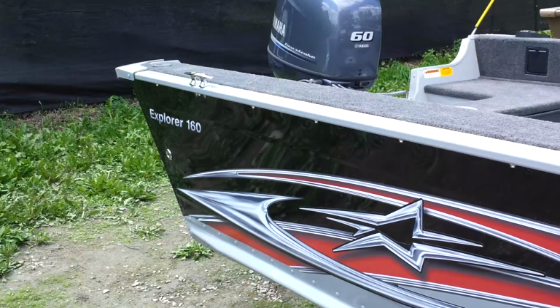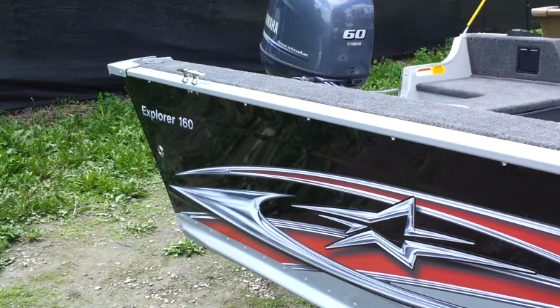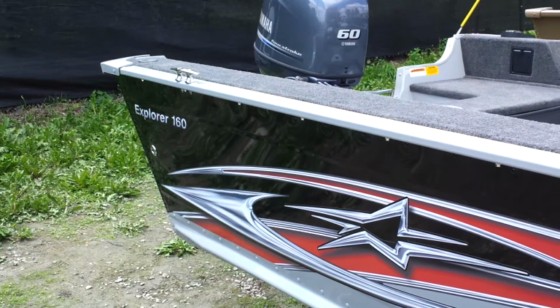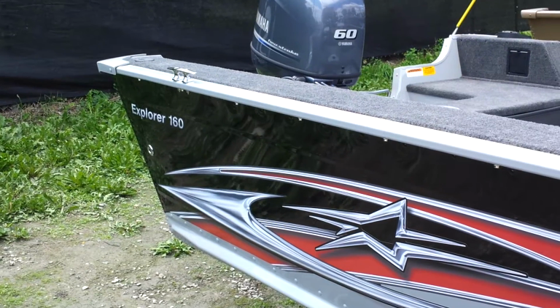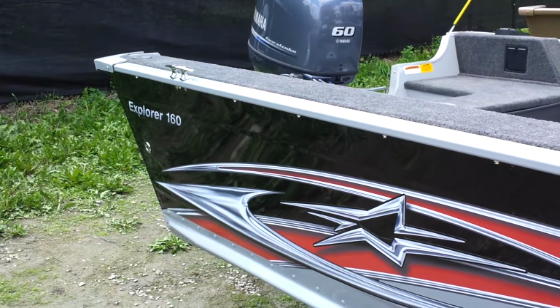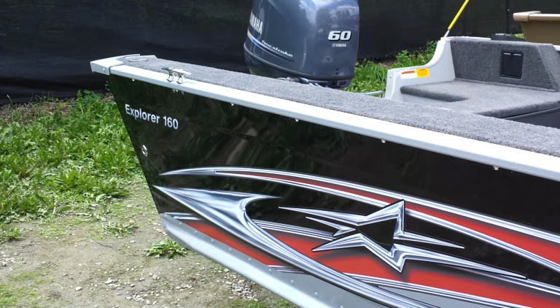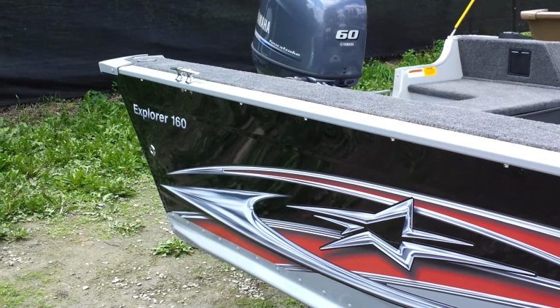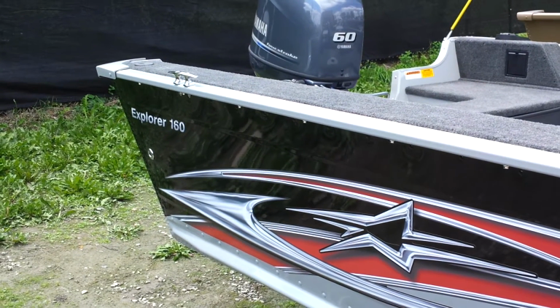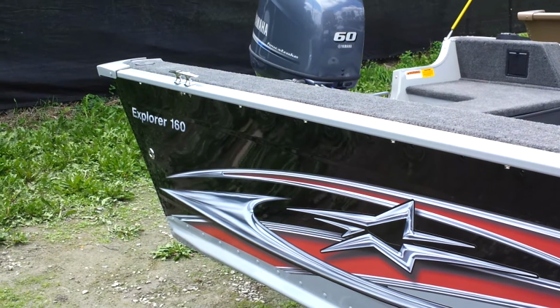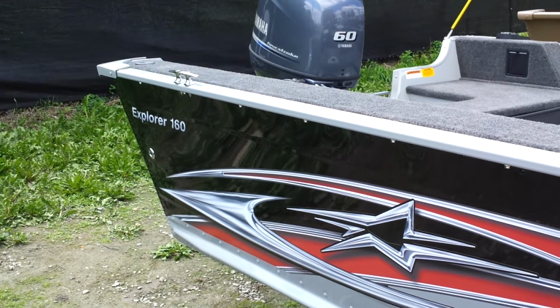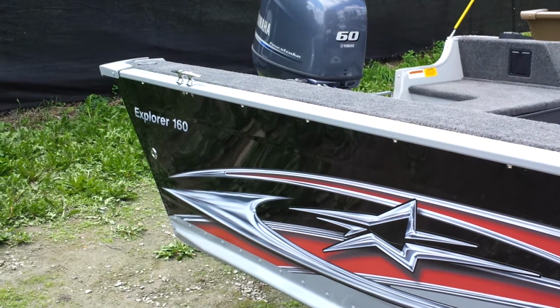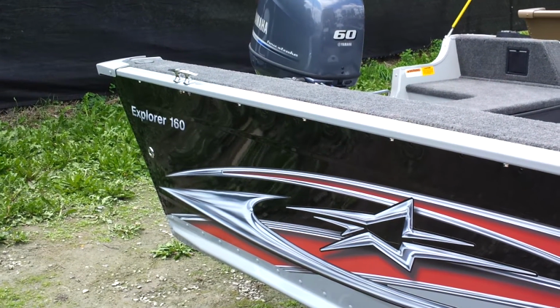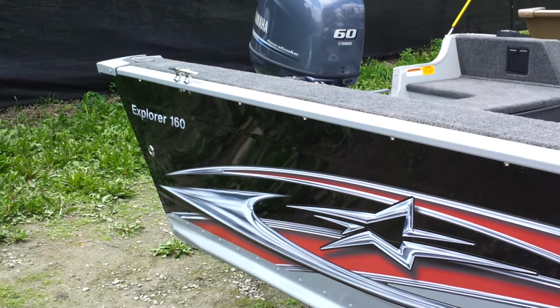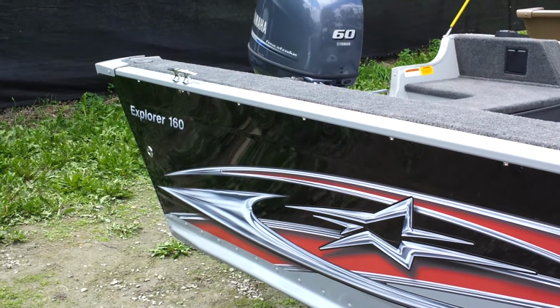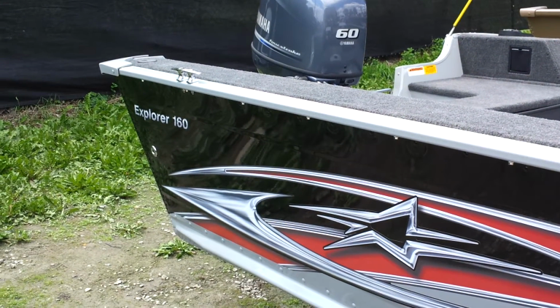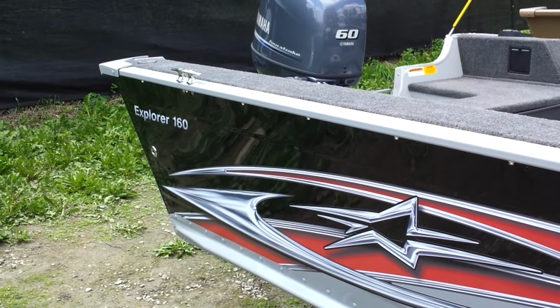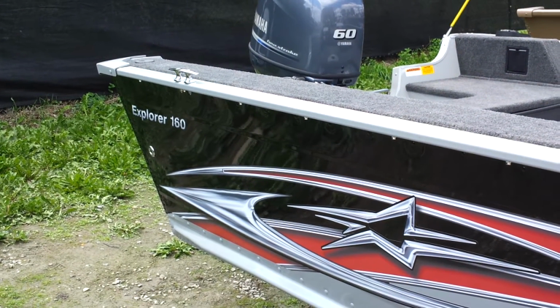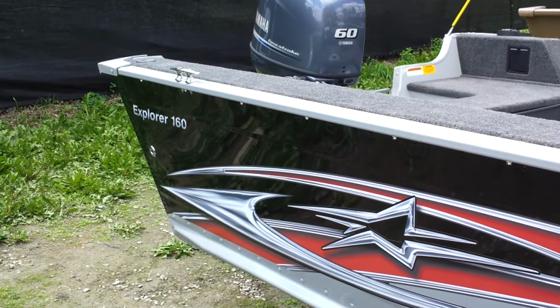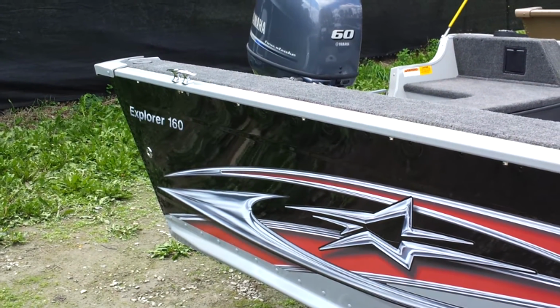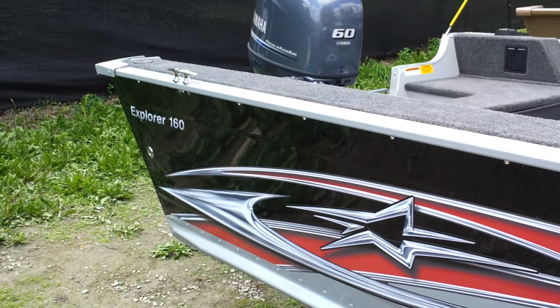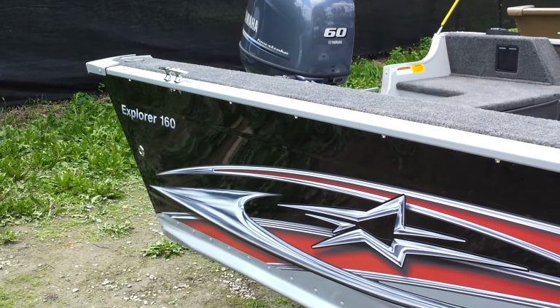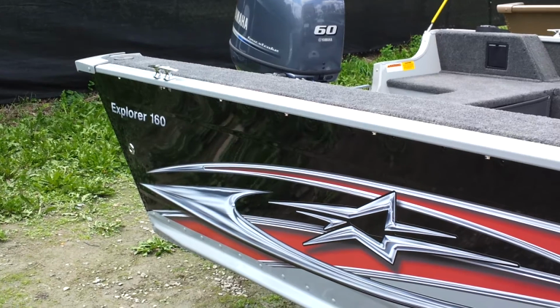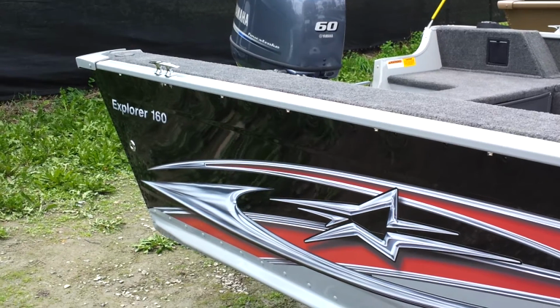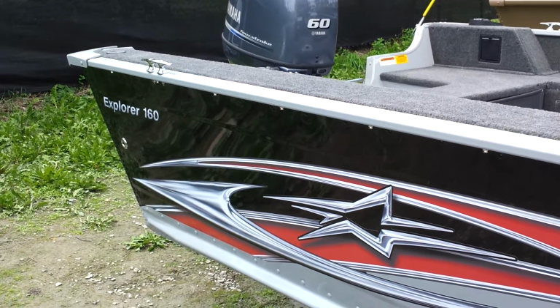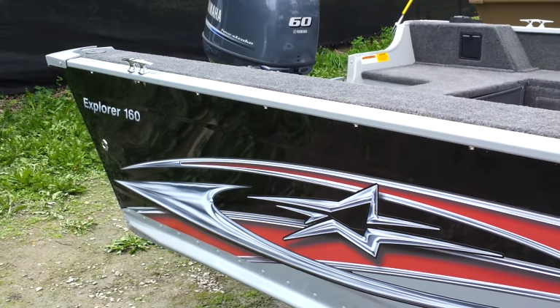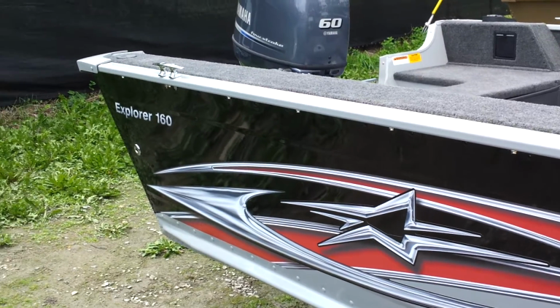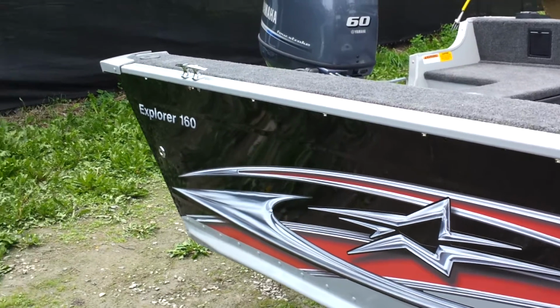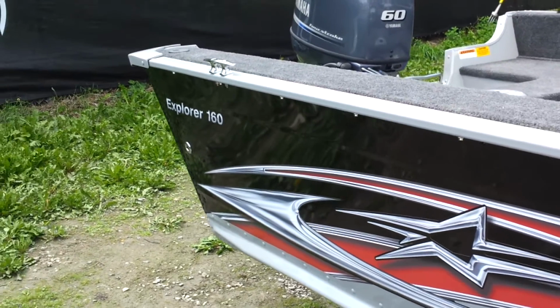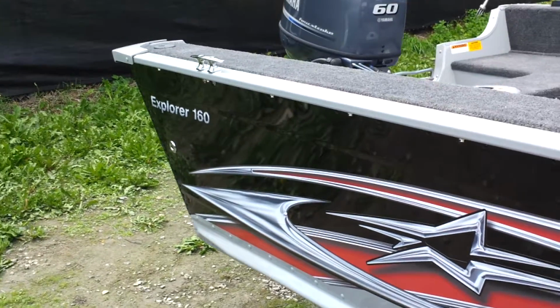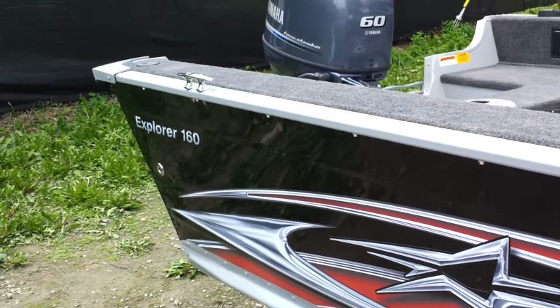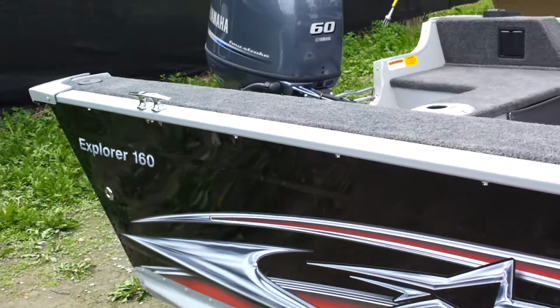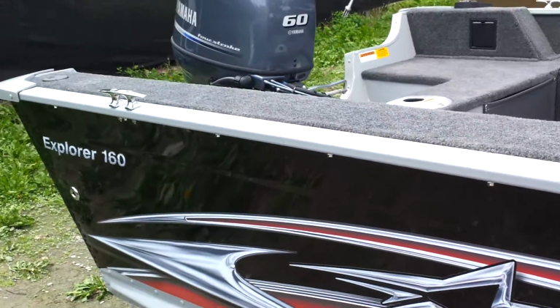Here we are out at Diacraft. This is the new Explorer 160 side console. Quick walk around on it.